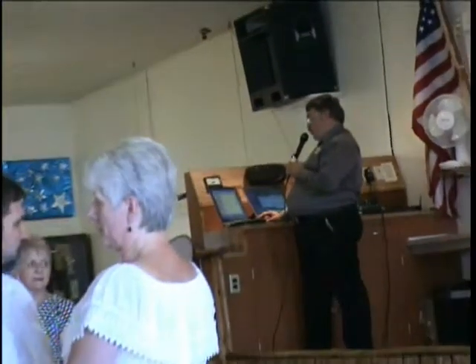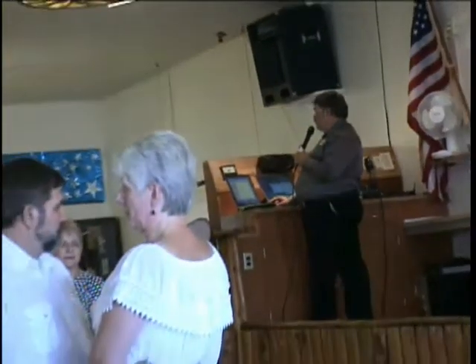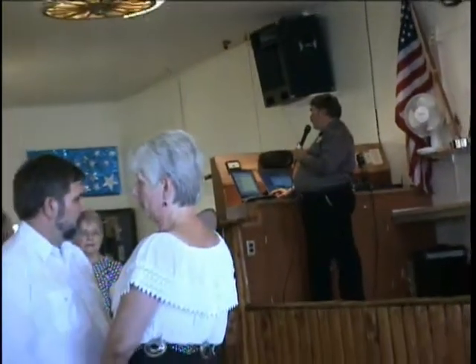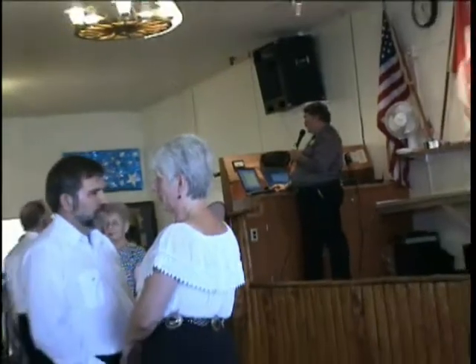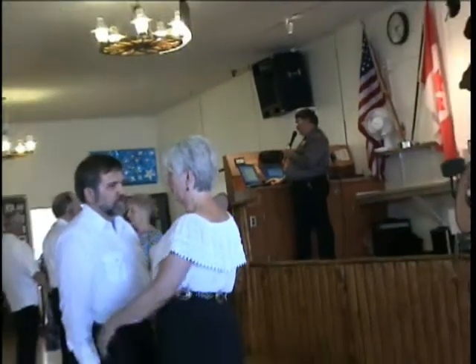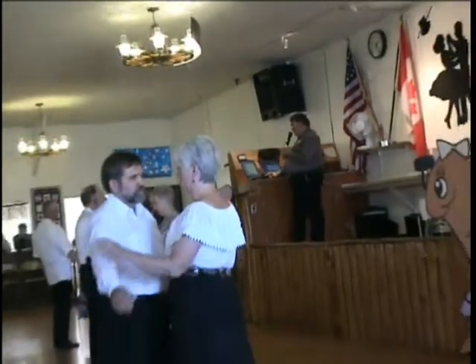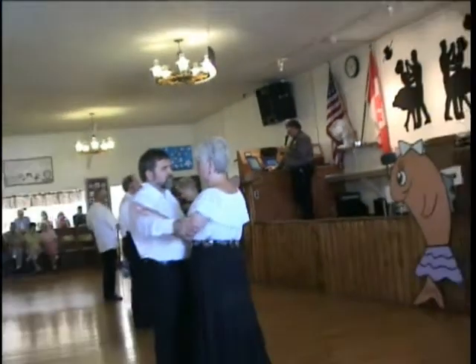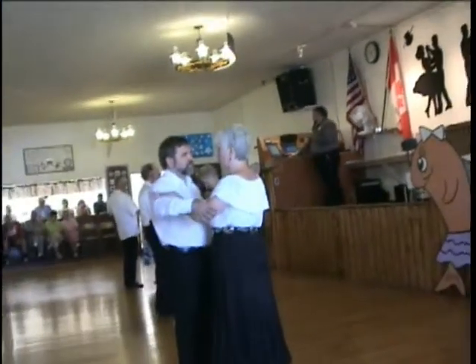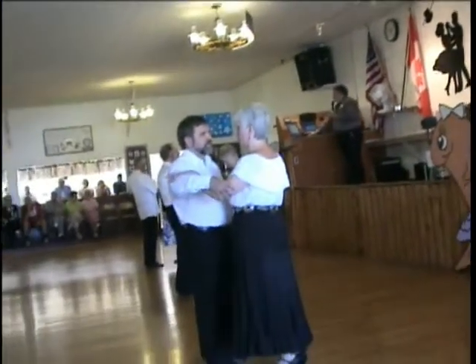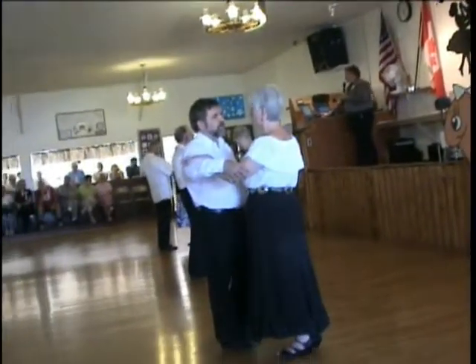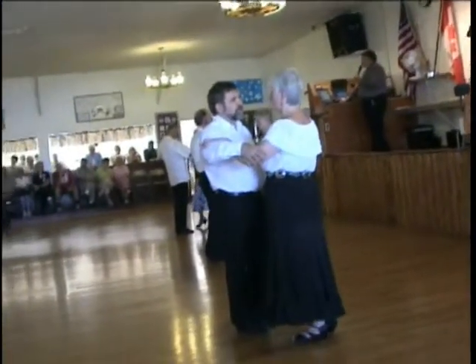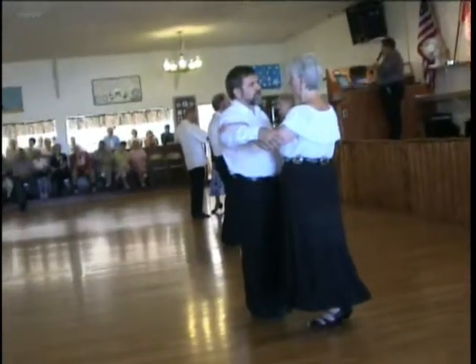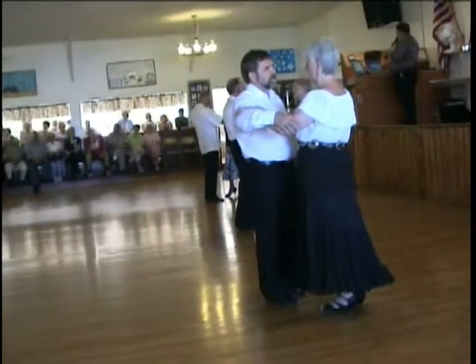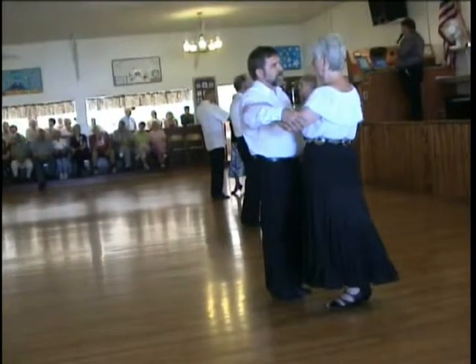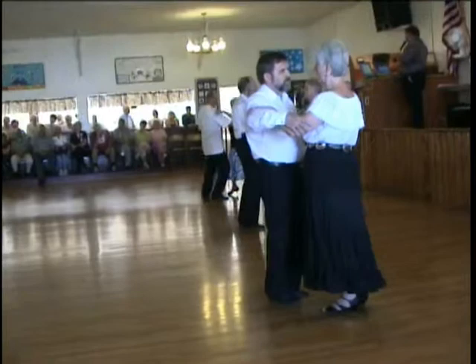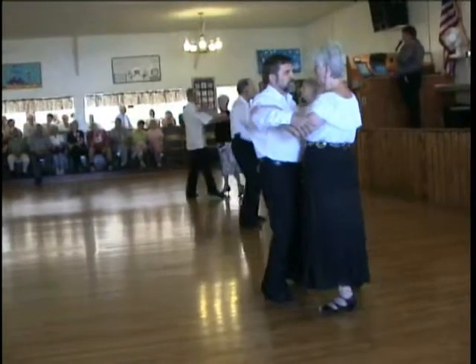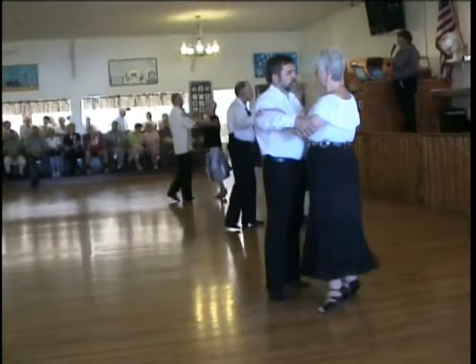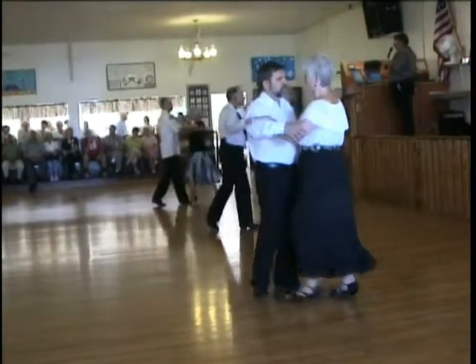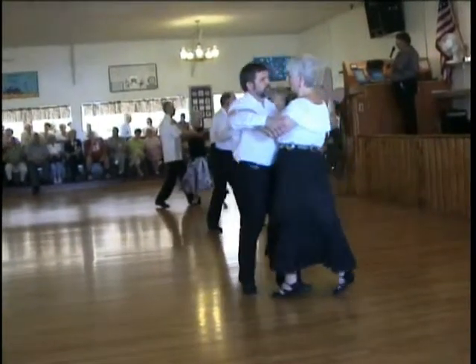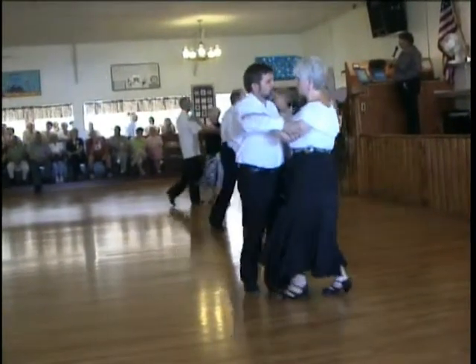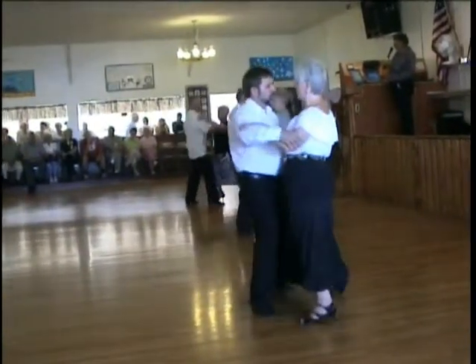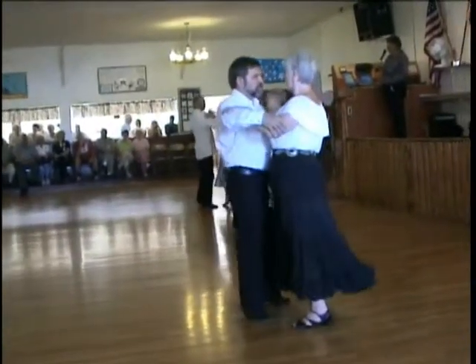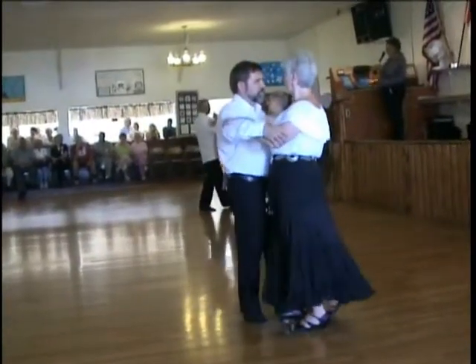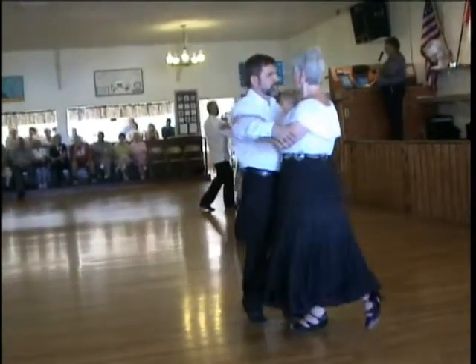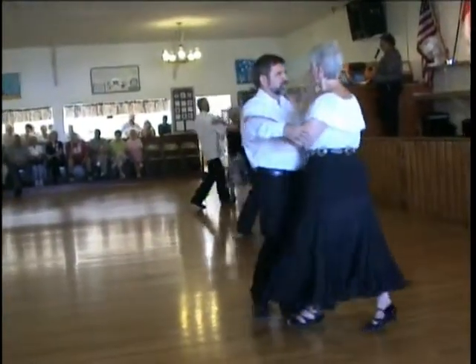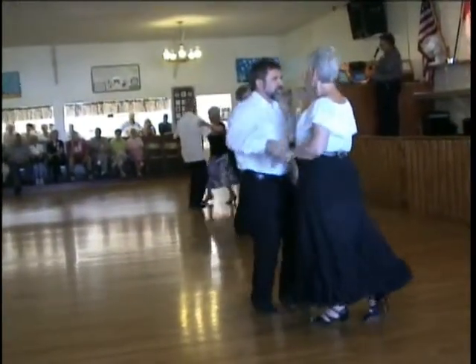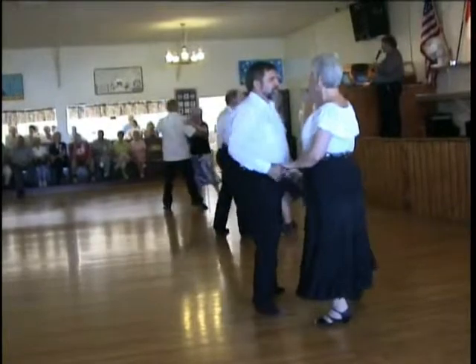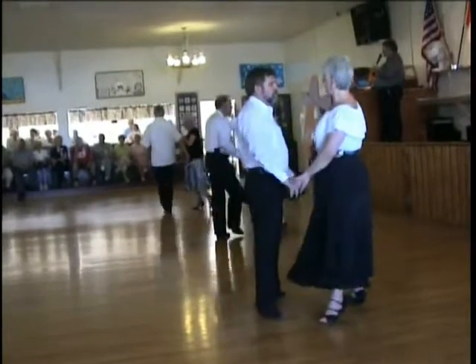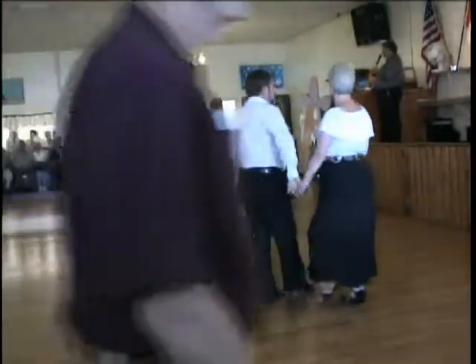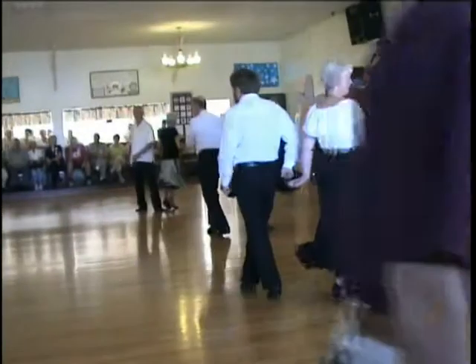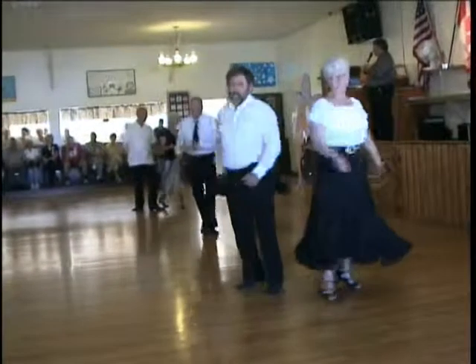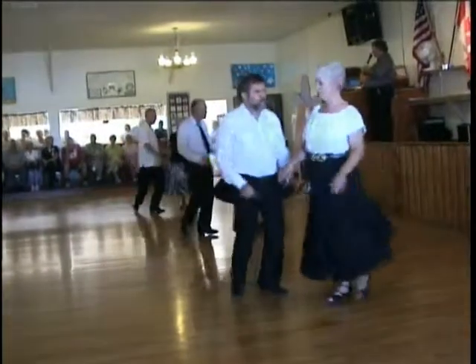One measure wait, eight feet free. Full basic. Smart turn. Slow side throw a touch.